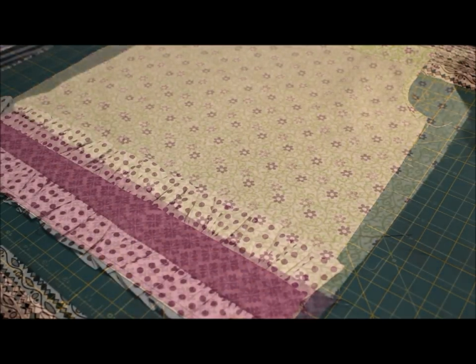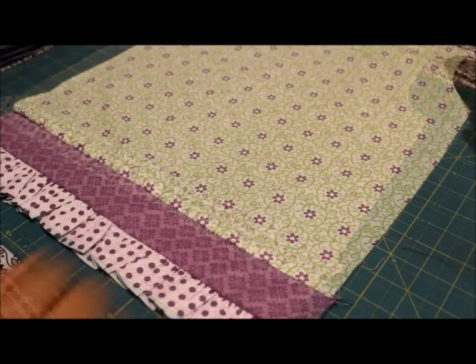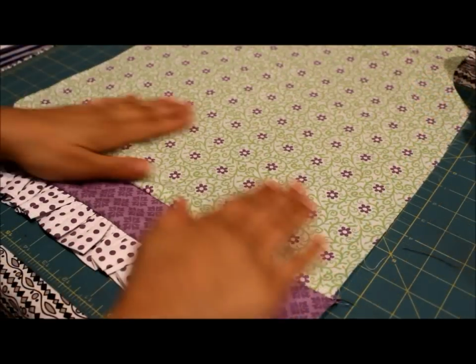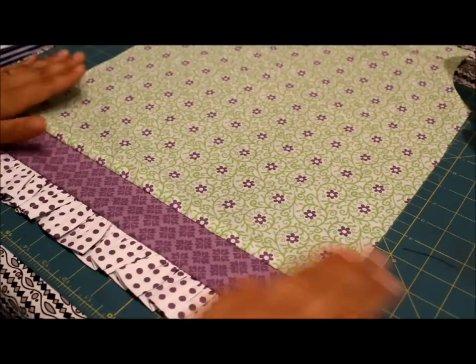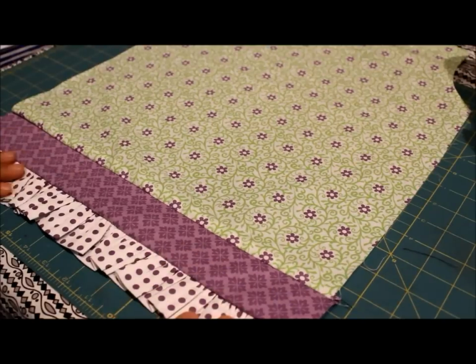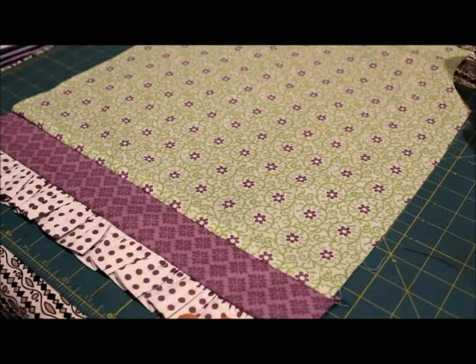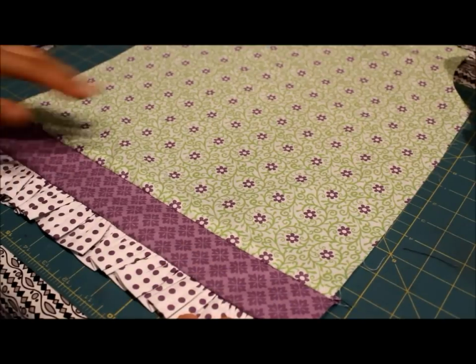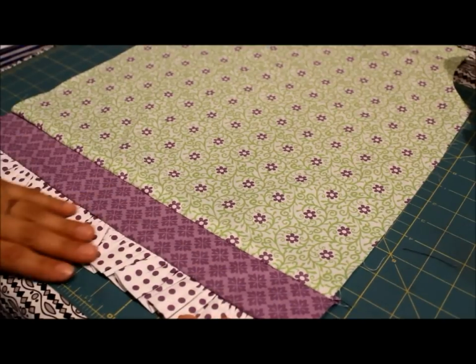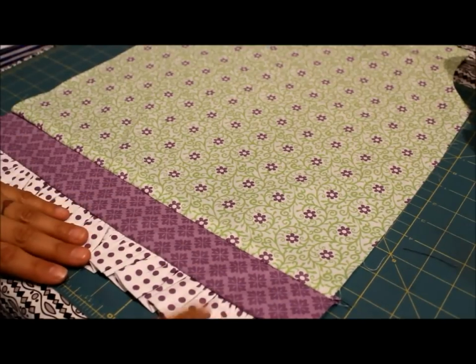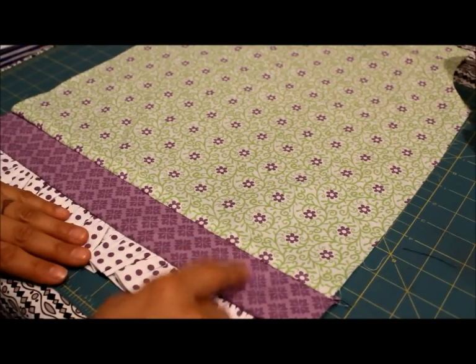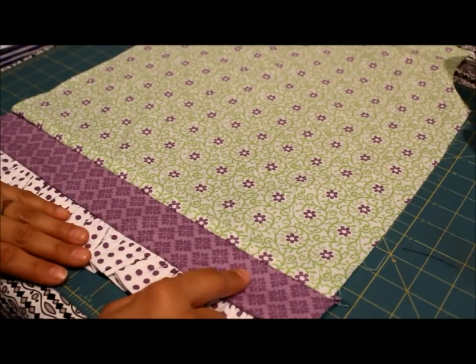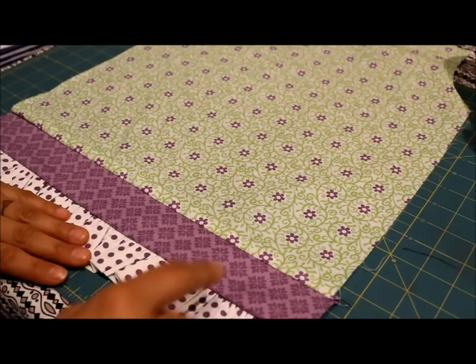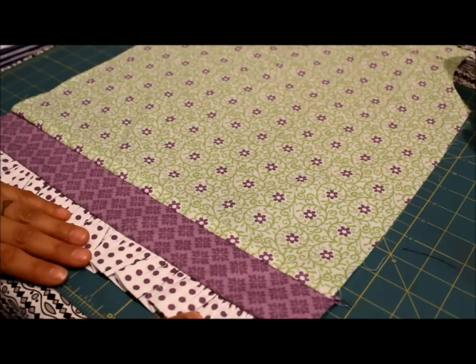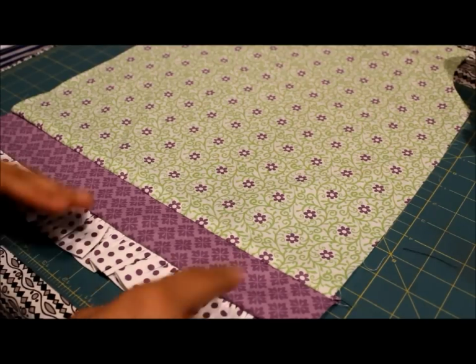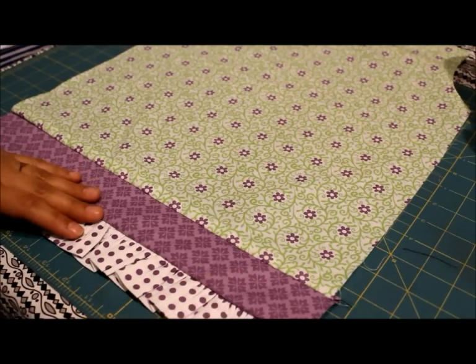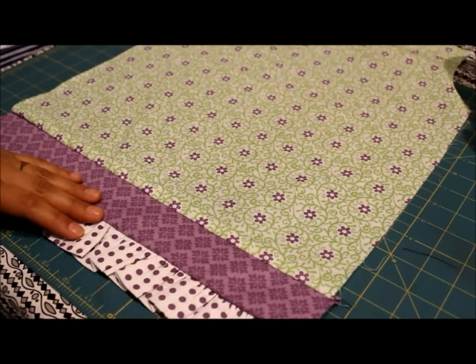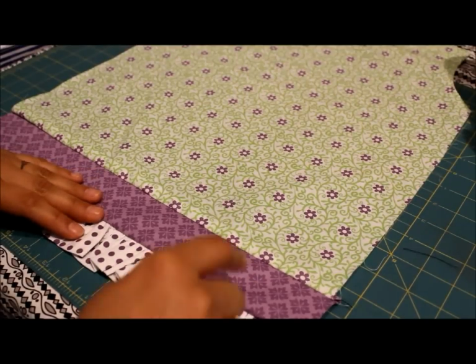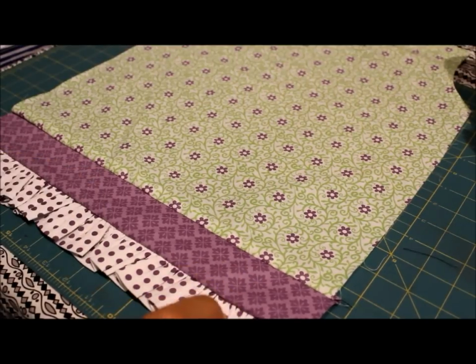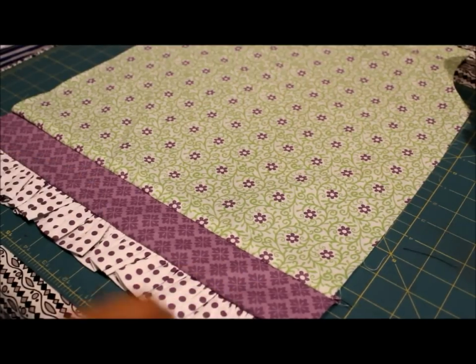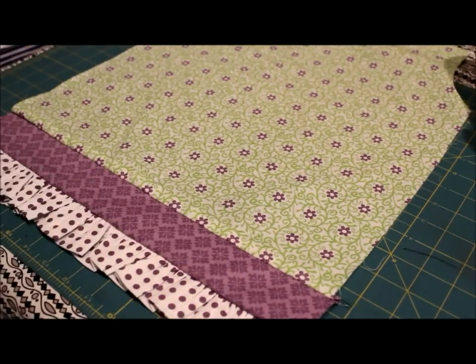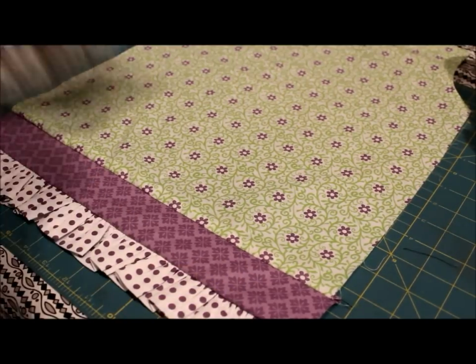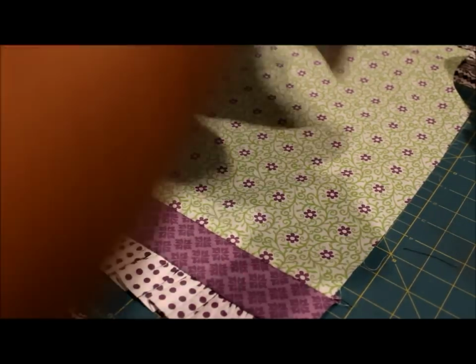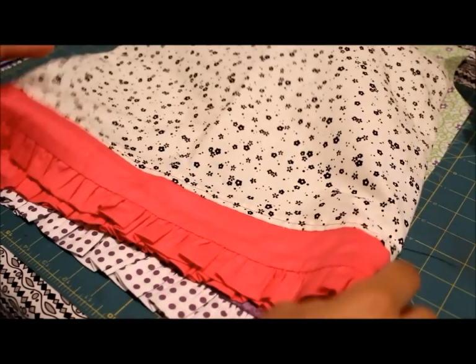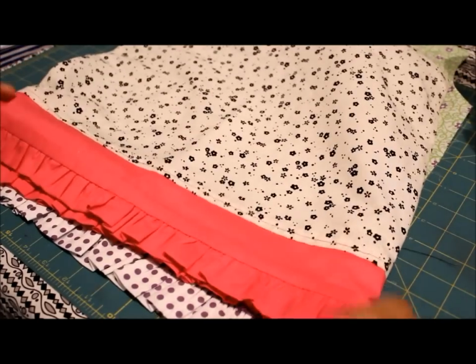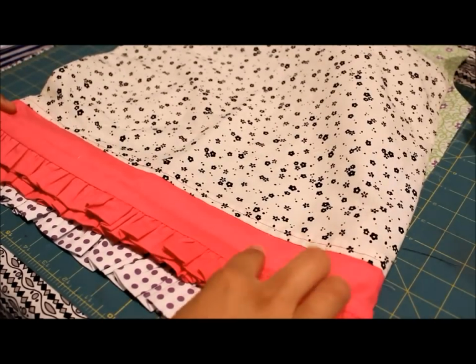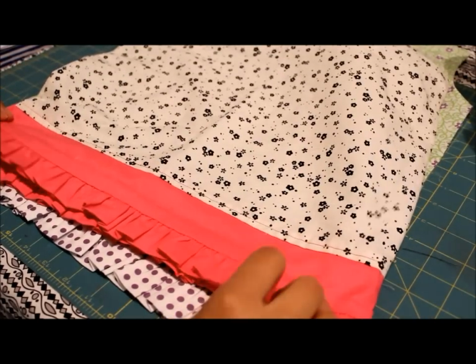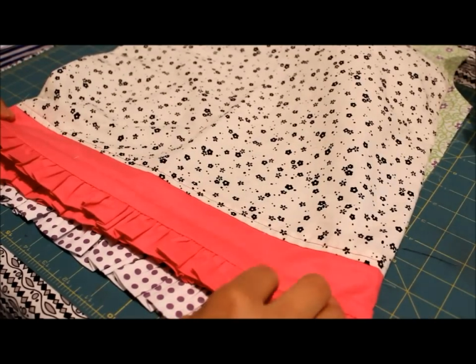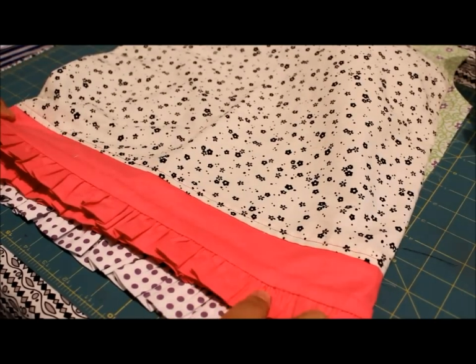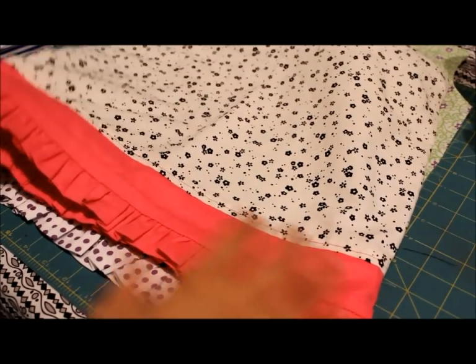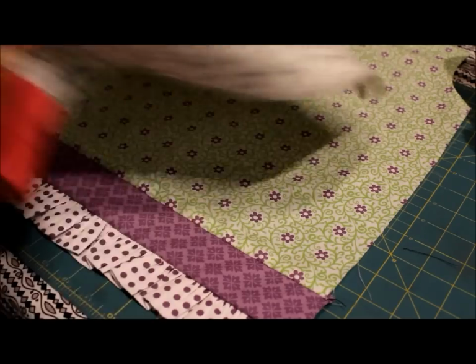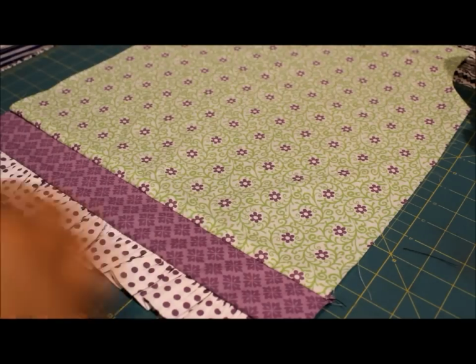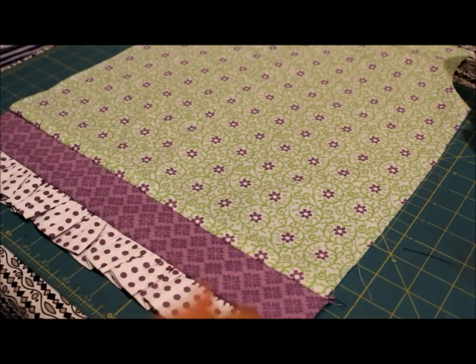Here you can see what the front or the back of the dress will look like once it's completed. I used a different fabric here from the ruffle — you can keep them the same as I did in this other little dress here, where it's the same panel and the same ruffle. You can do that, or you can switch it up if you want.